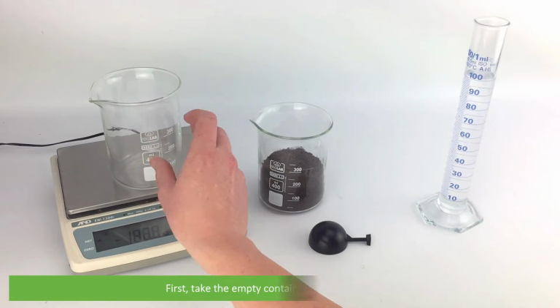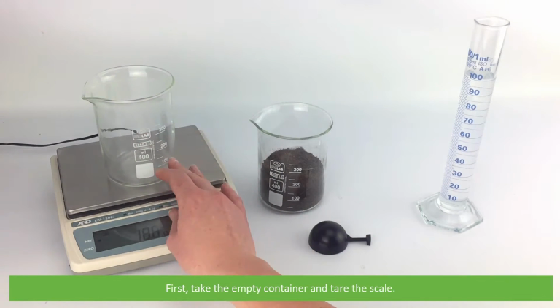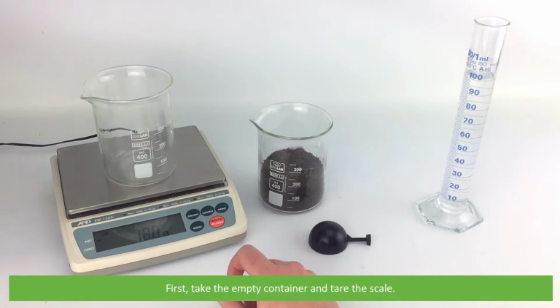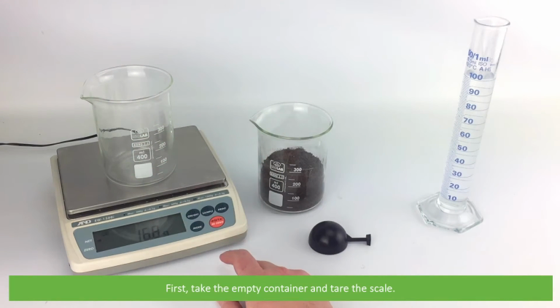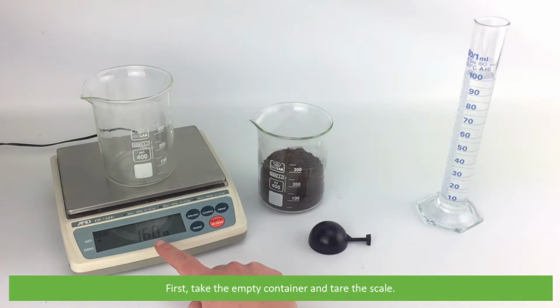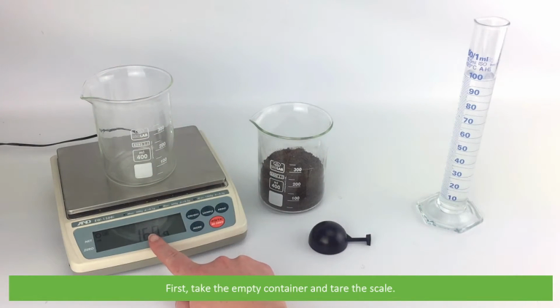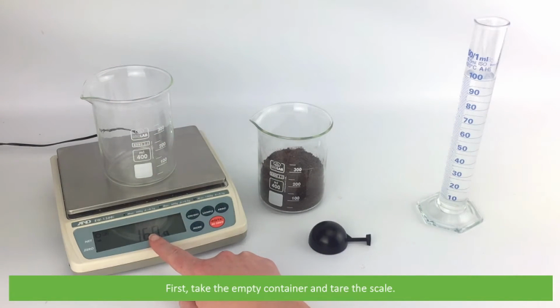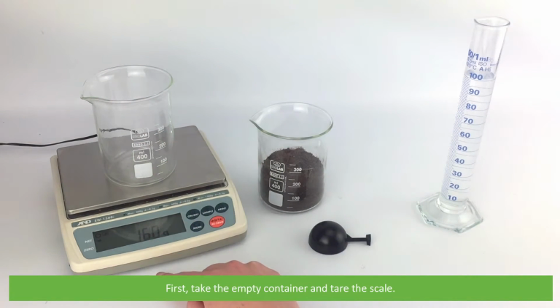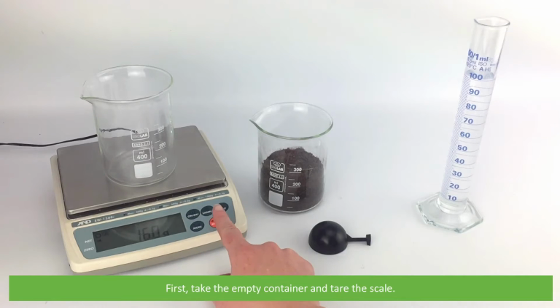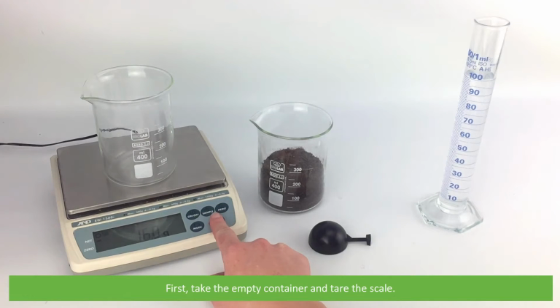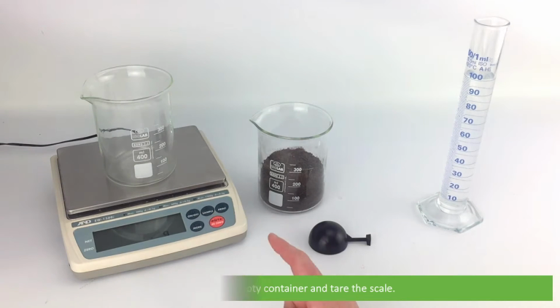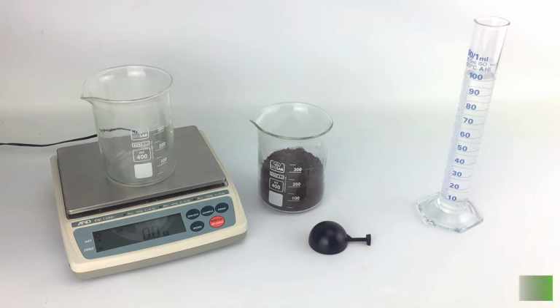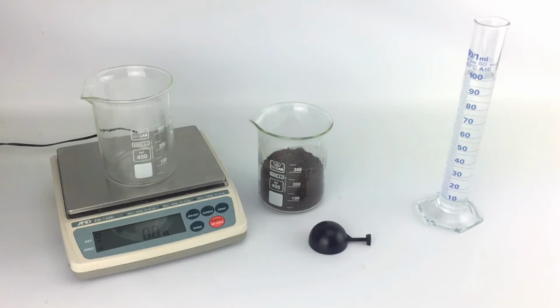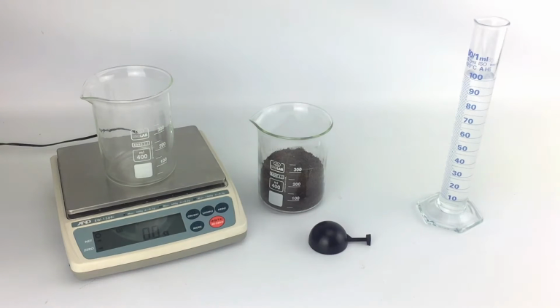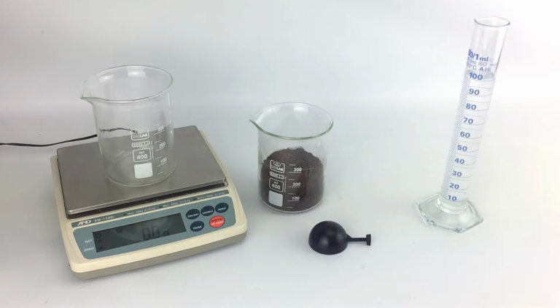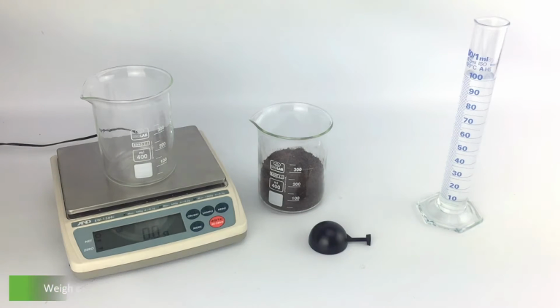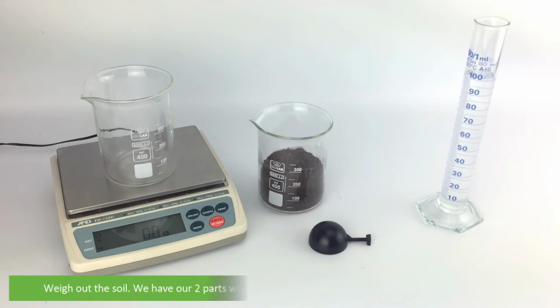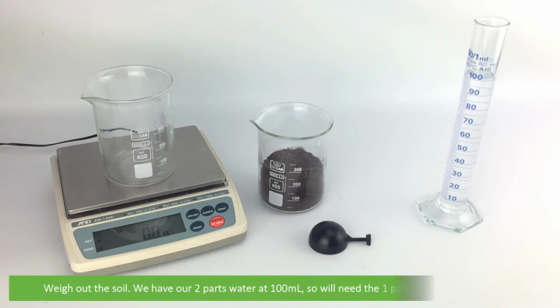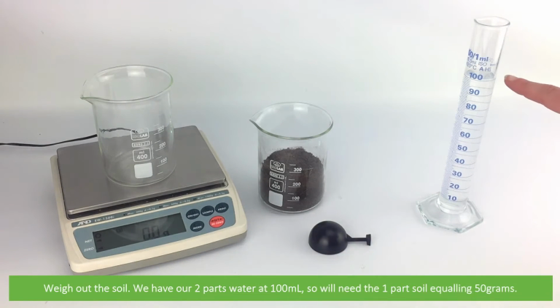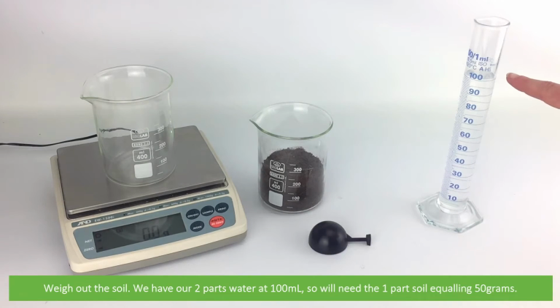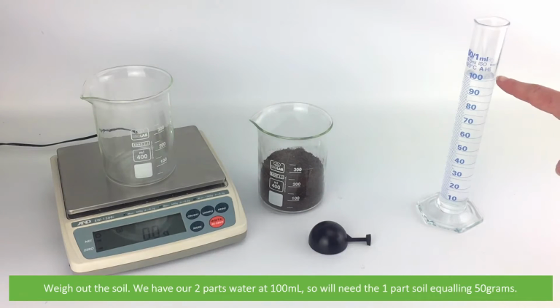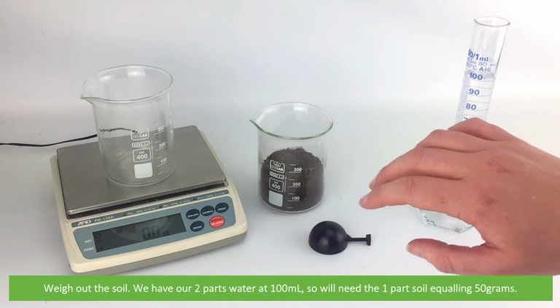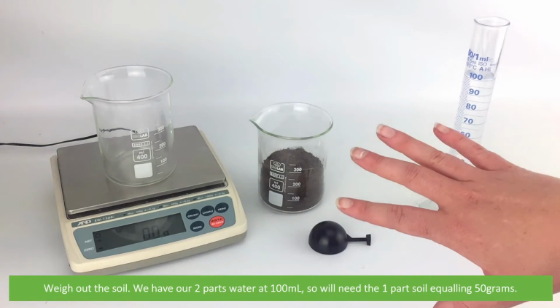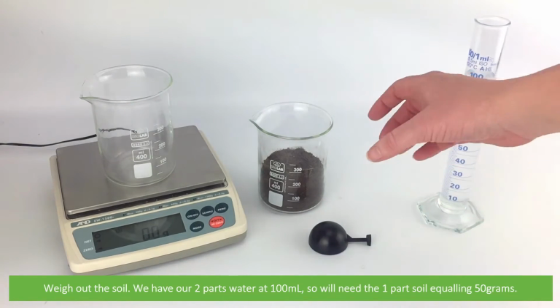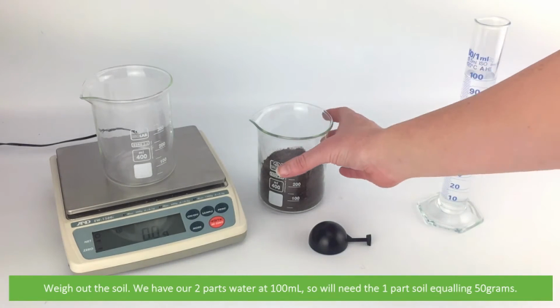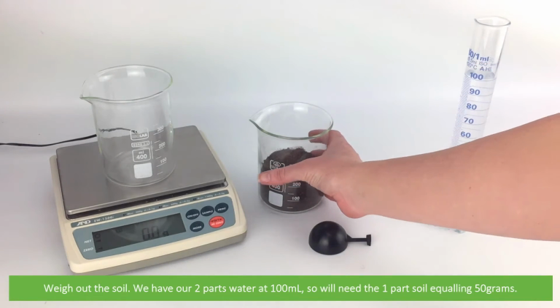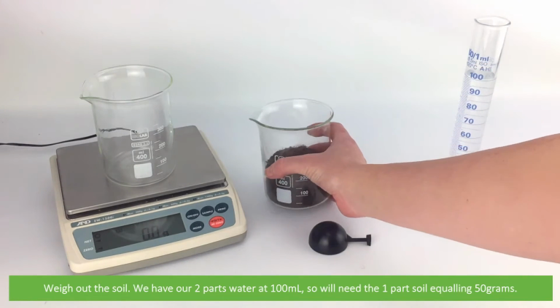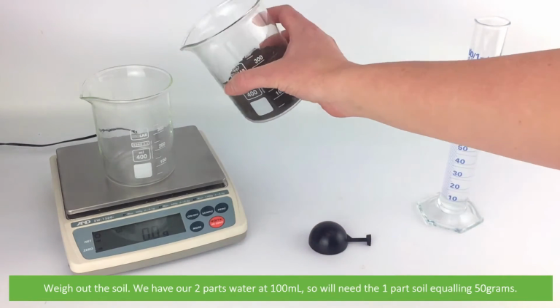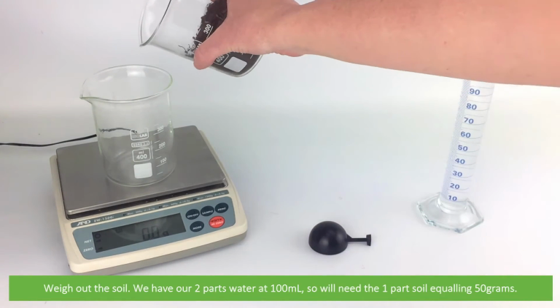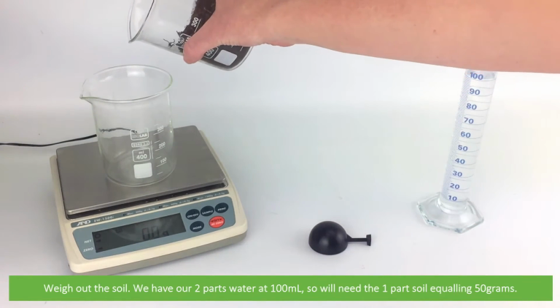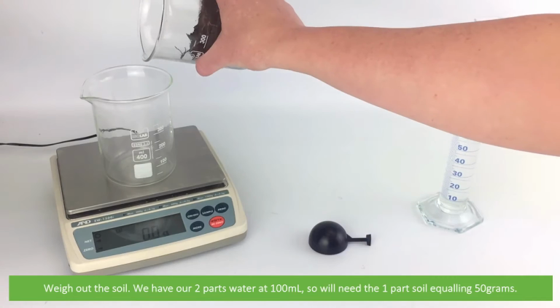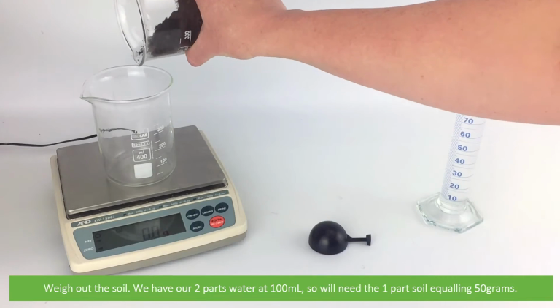First, take the empty container and tare the scale. Then weigh out the soil. We have our two parts water at 100 mils, so we will need one part soil equaling 50 grams.